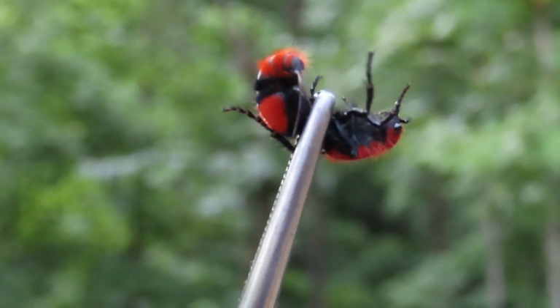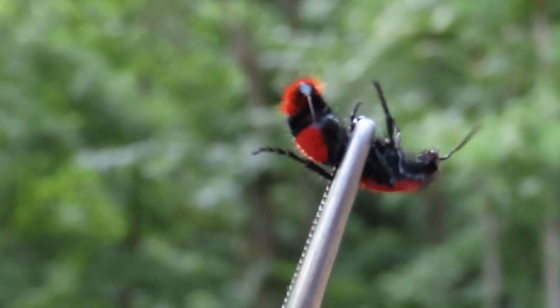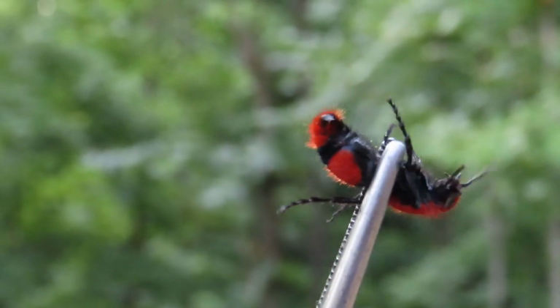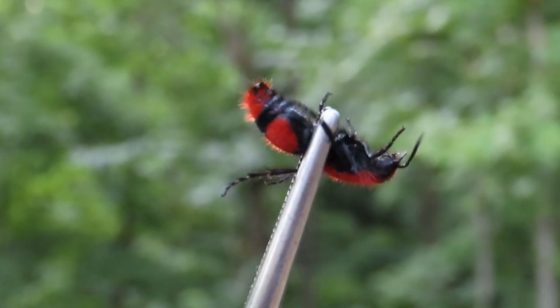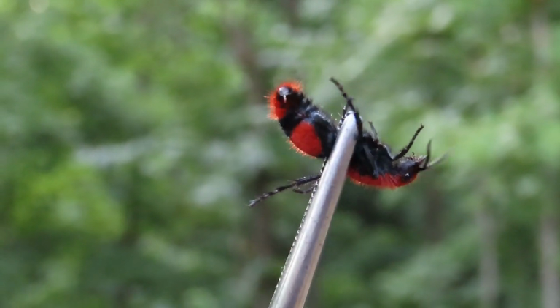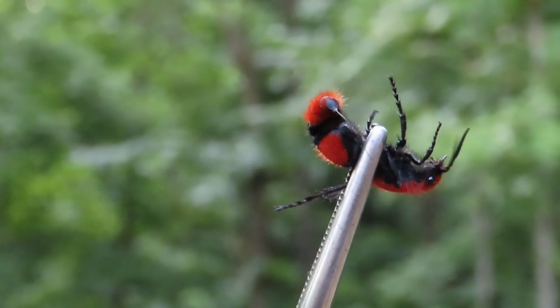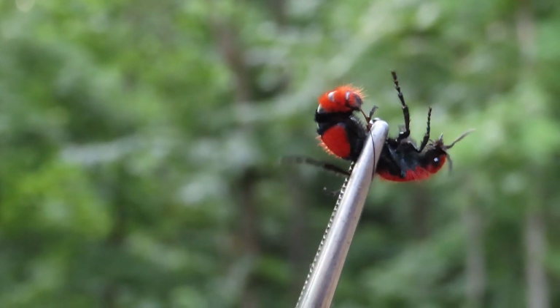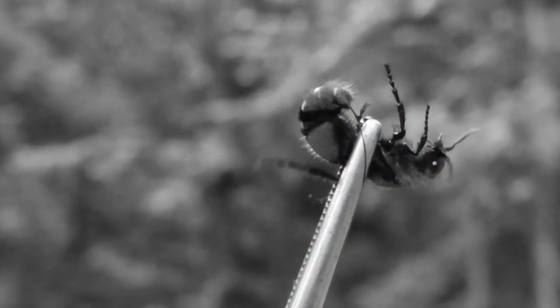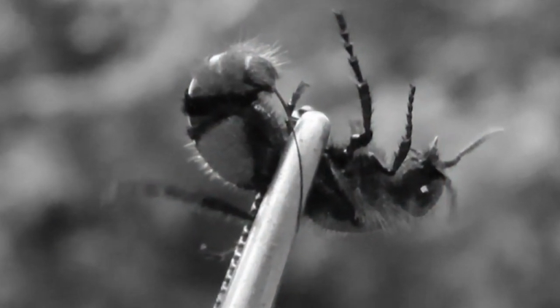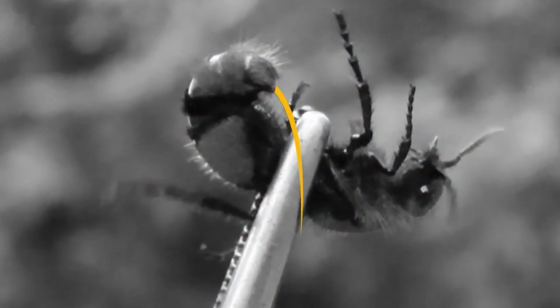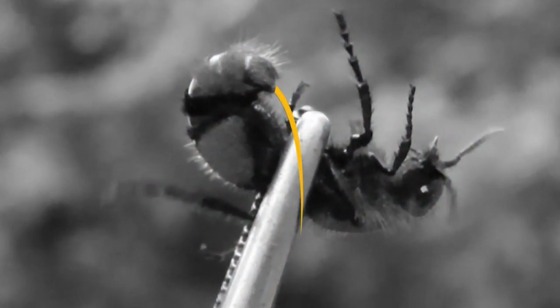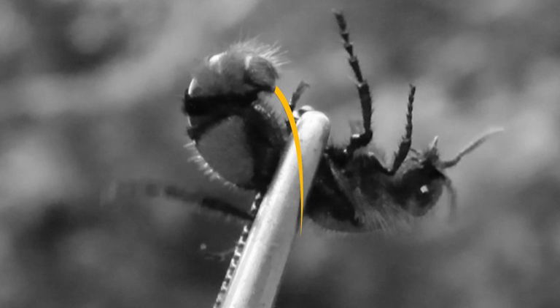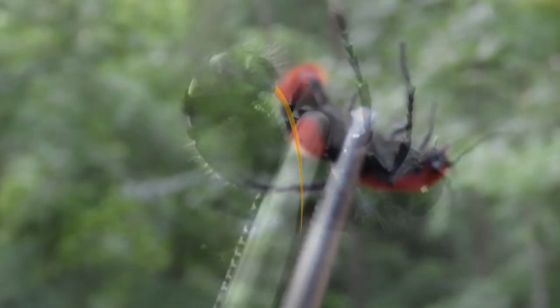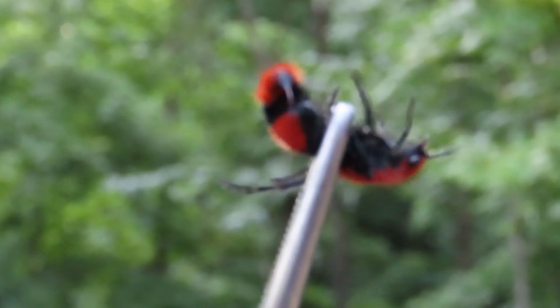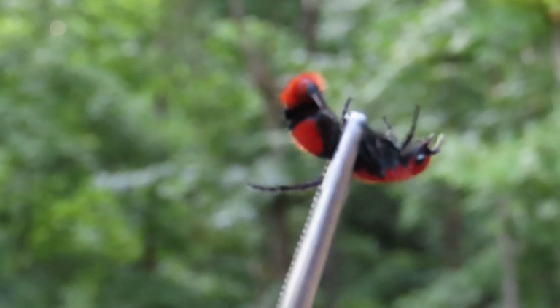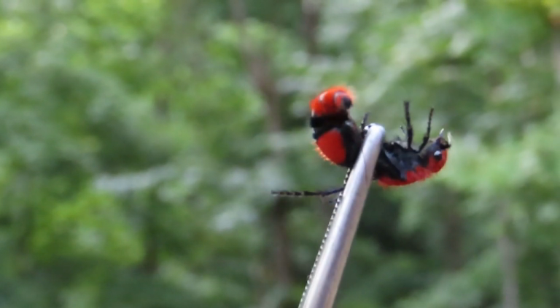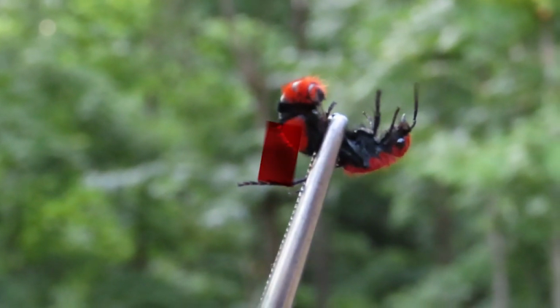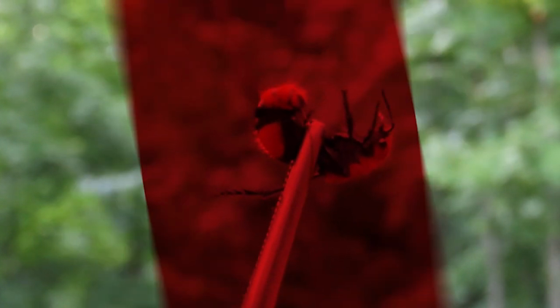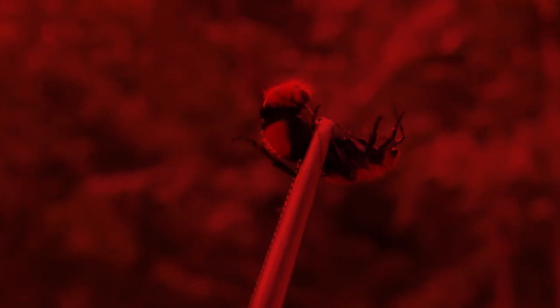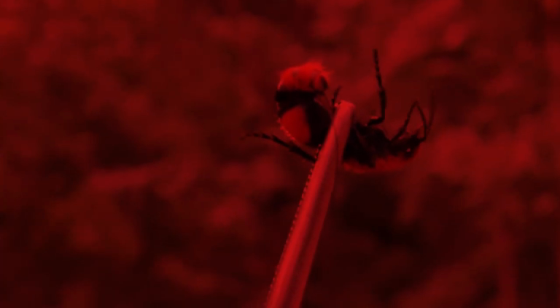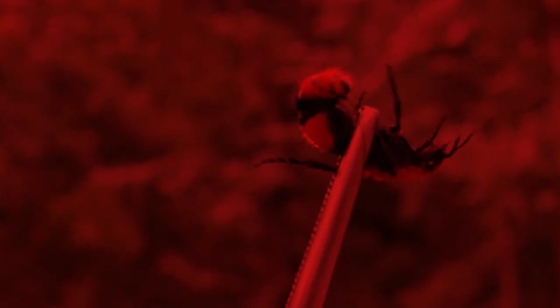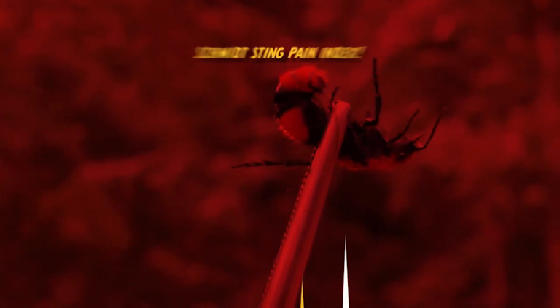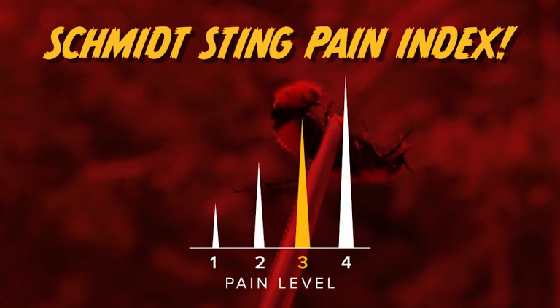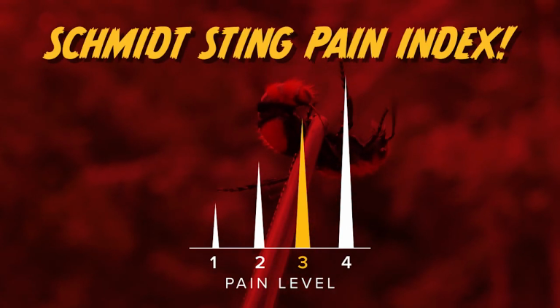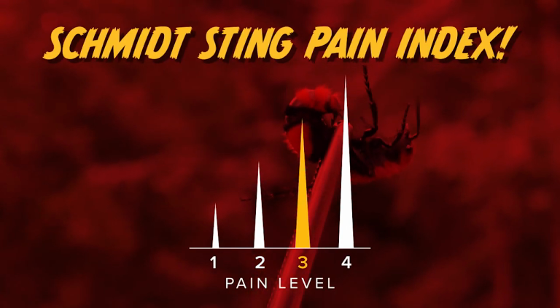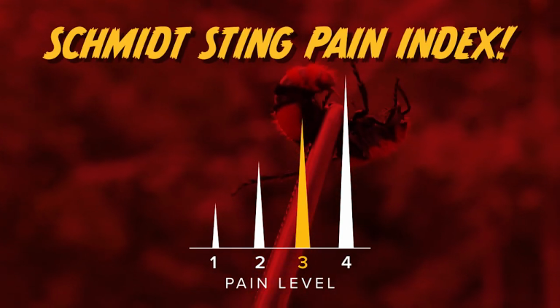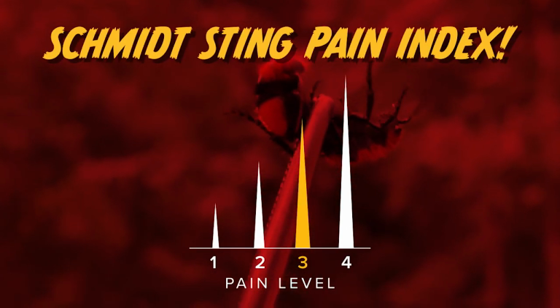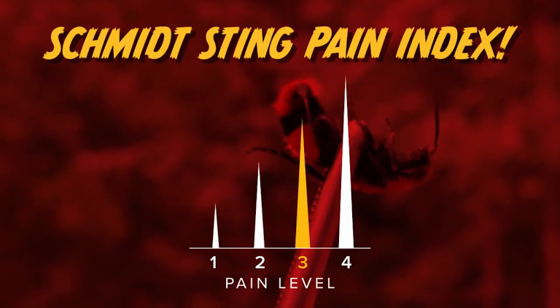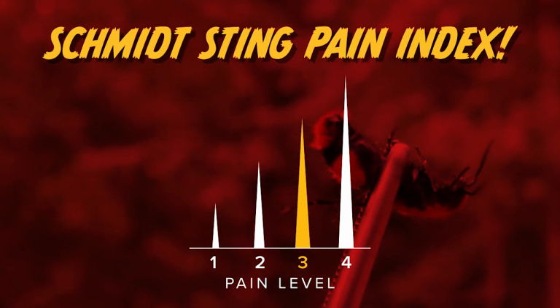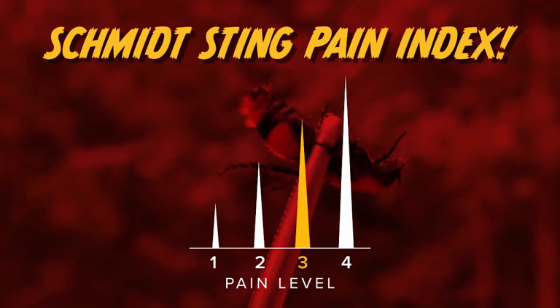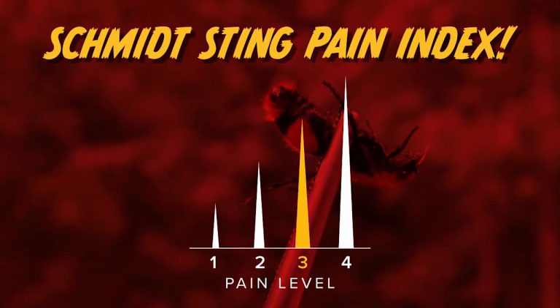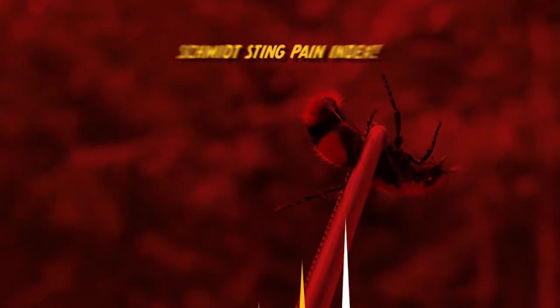It's one of the longest stingers in the world relative to its body size — it's half as long as the insect itself. The sting of a female velvet ant rates a number three on the Schmidt Pain Index, four being the worst.